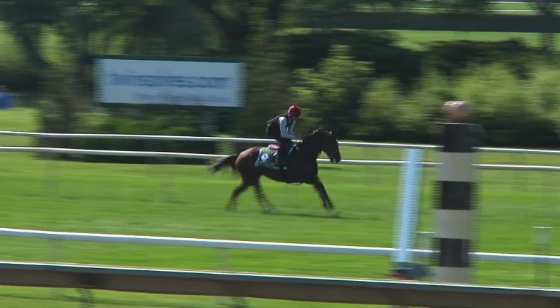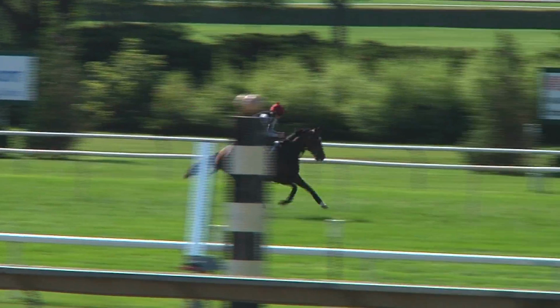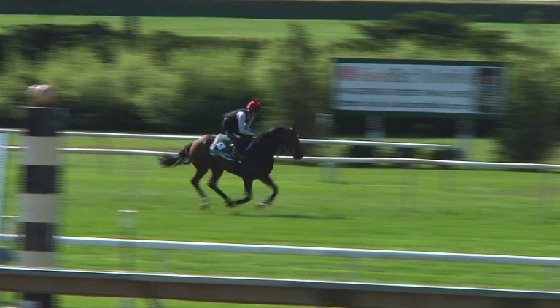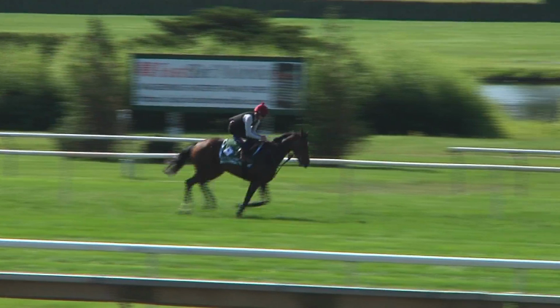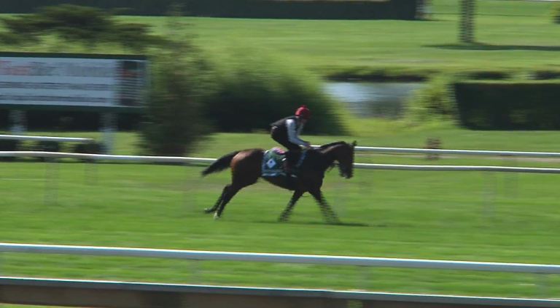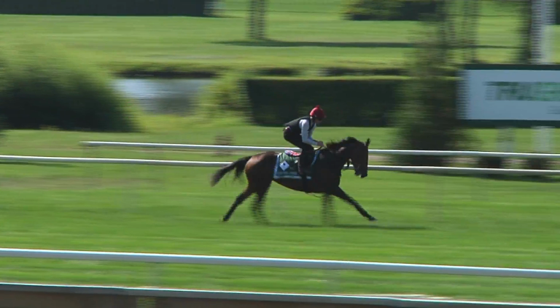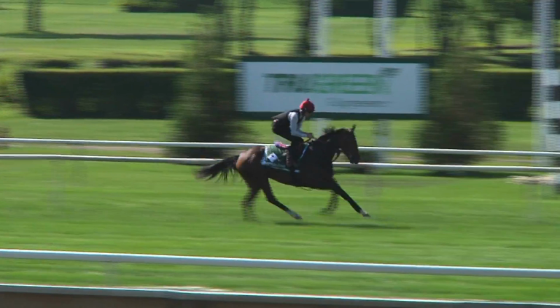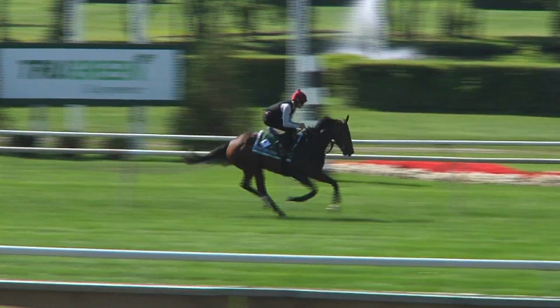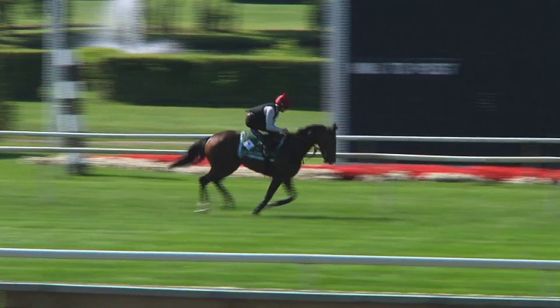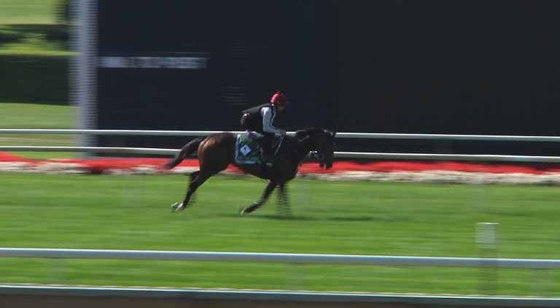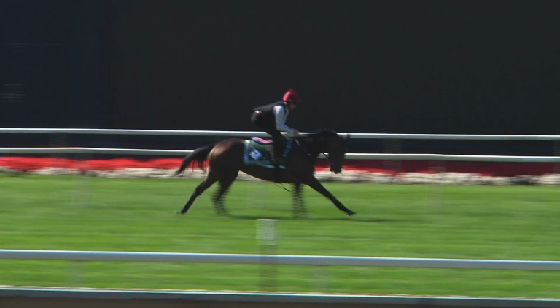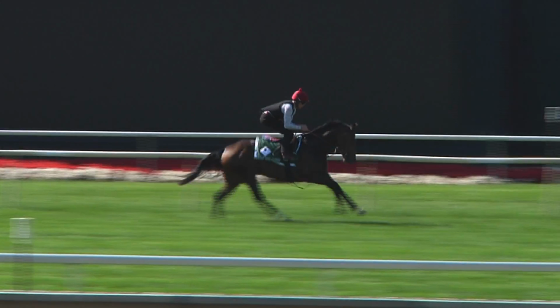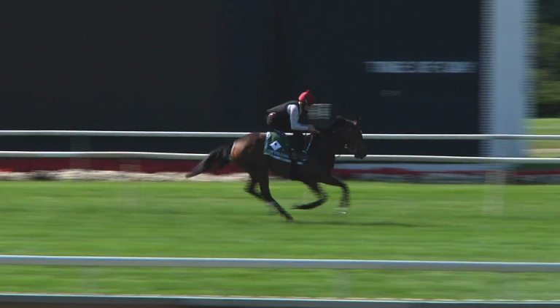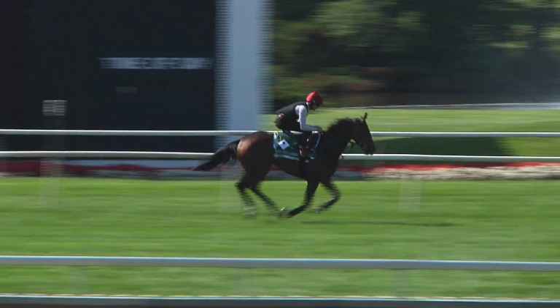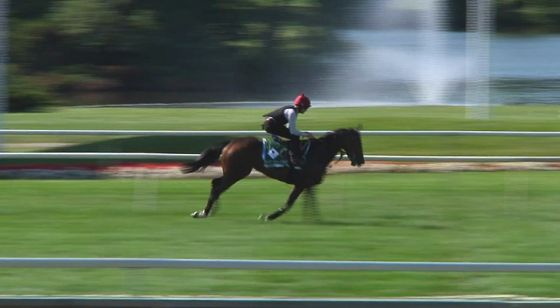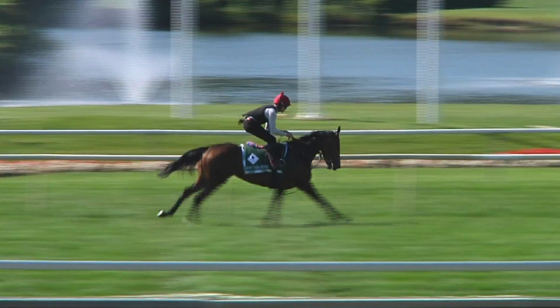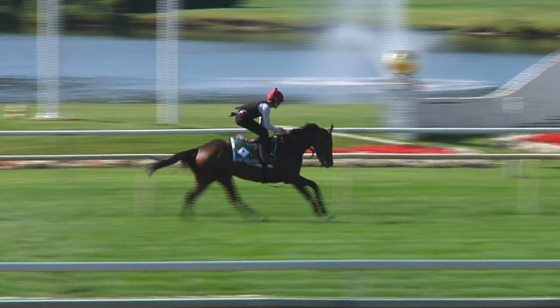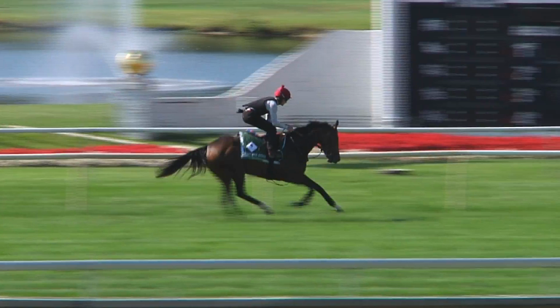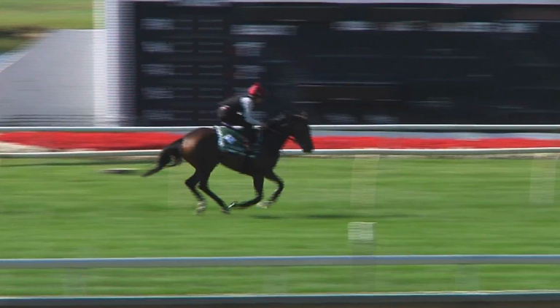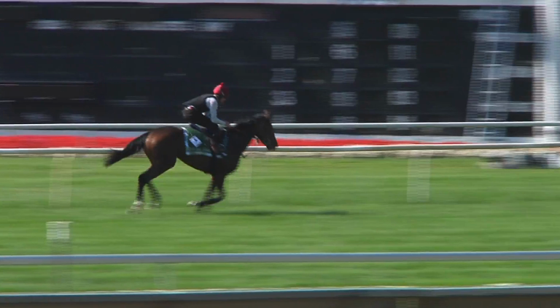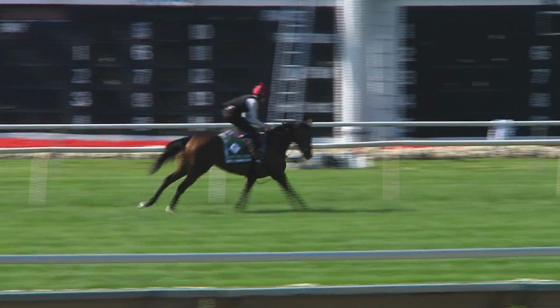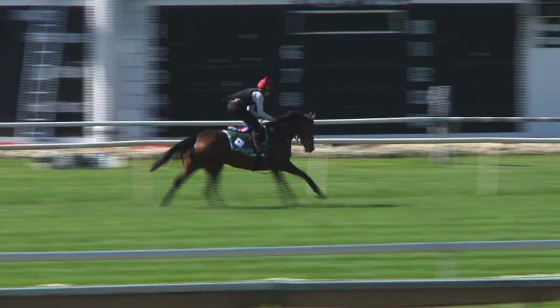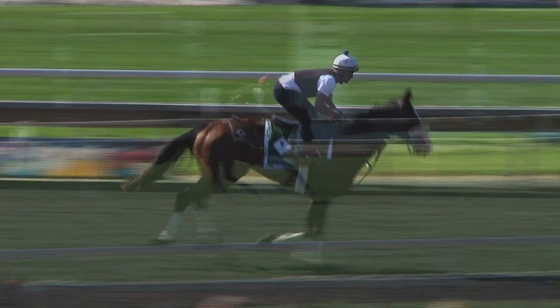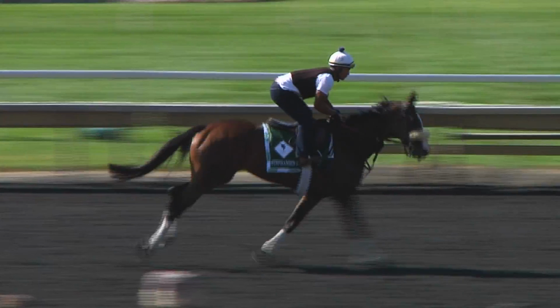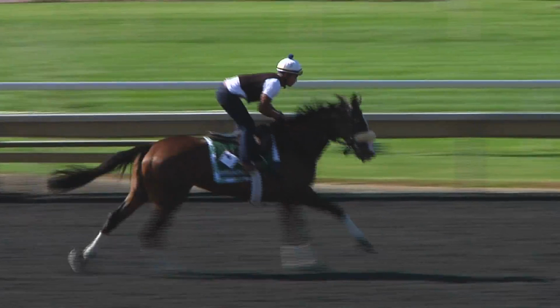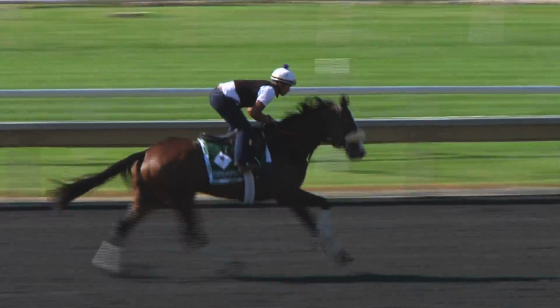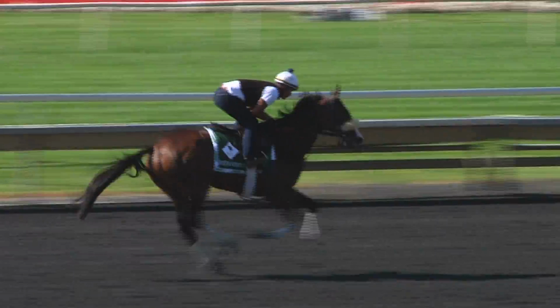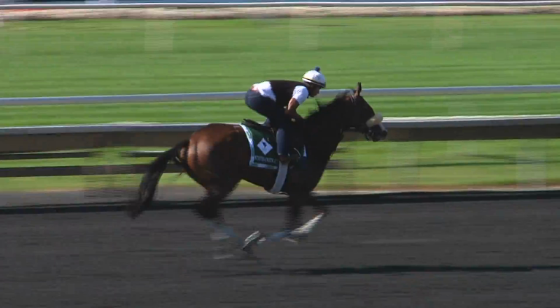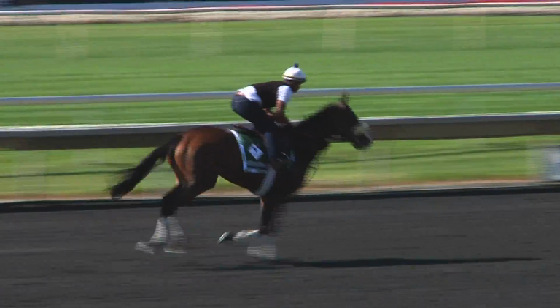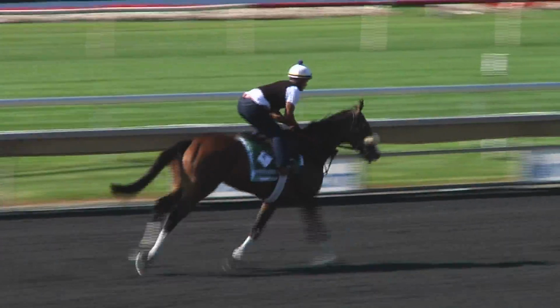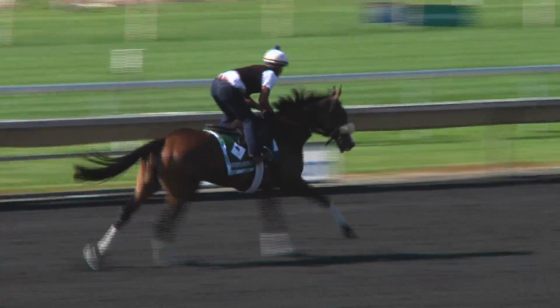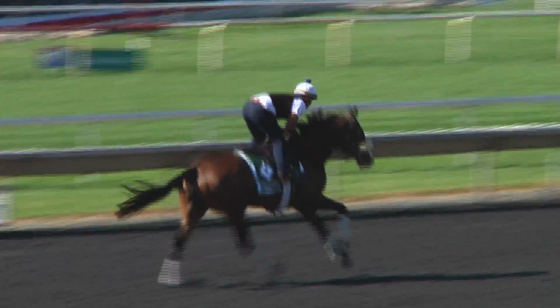I'm going with the Euros again. I'm taking Just the Judge. Love the way she looks on the turf course out here. Handles any conditions. I just think she's really made a great appearance. I'm going to put her on top, then use Stephanie's Kitten in second place. I agree with you — she couldn't look any better.